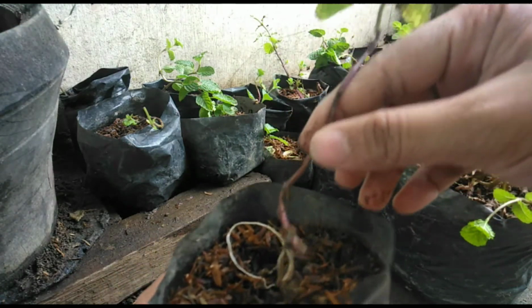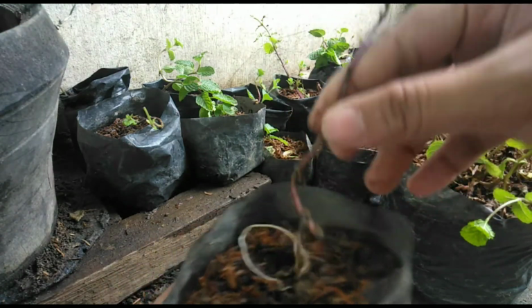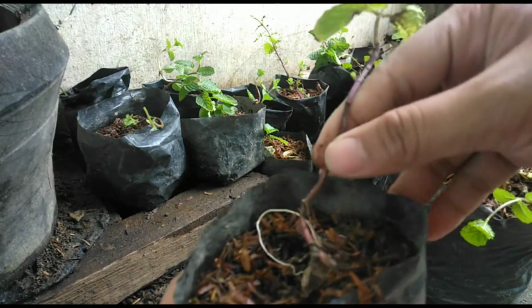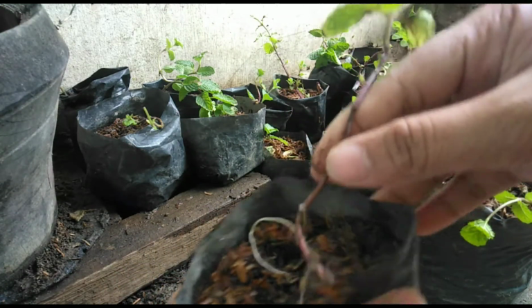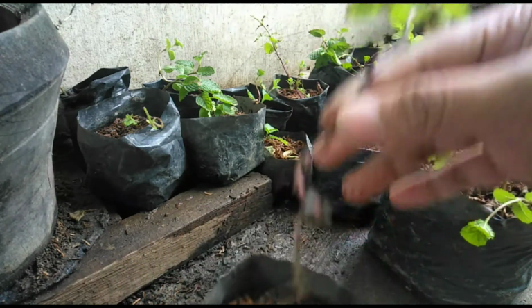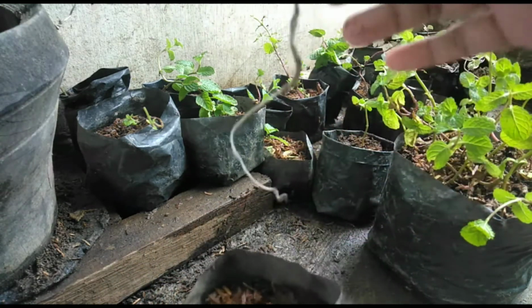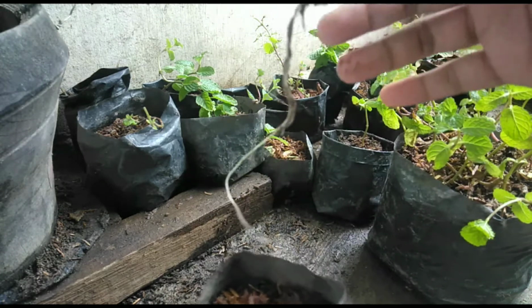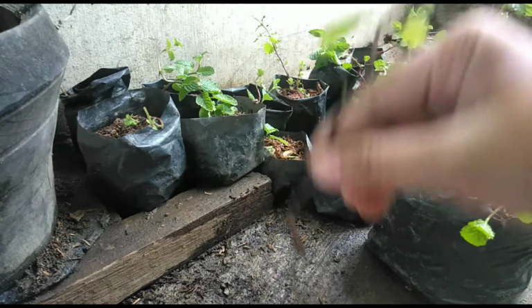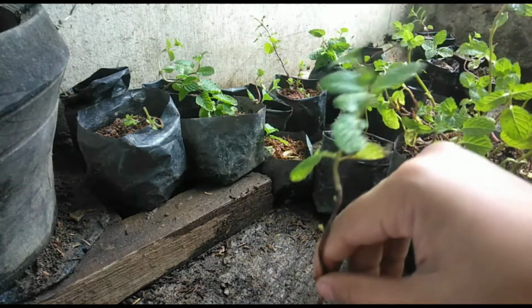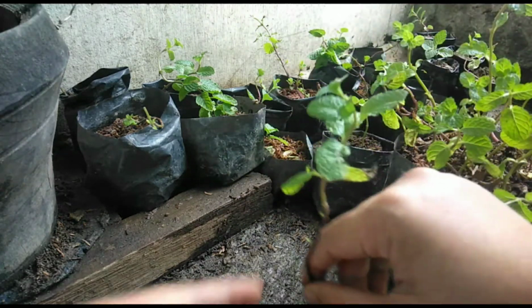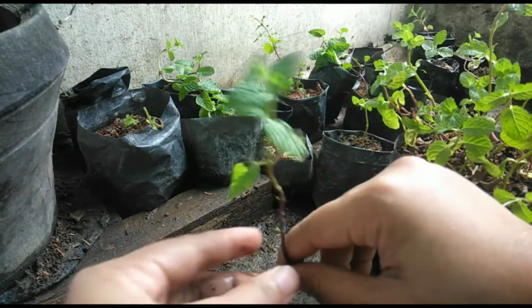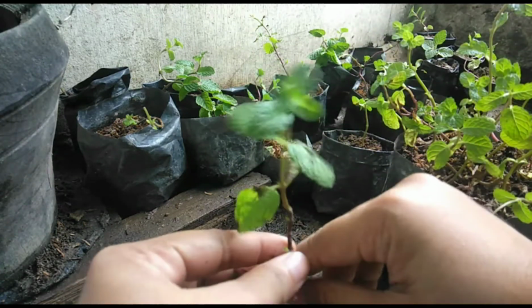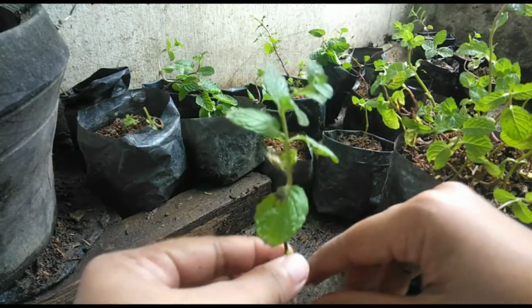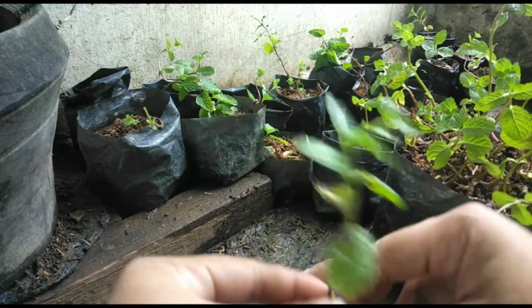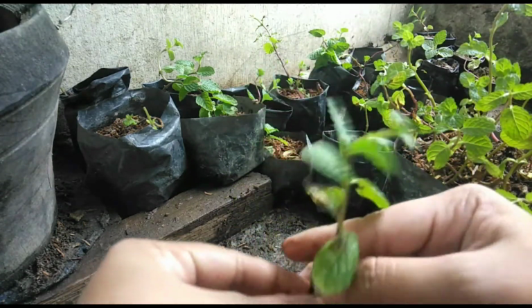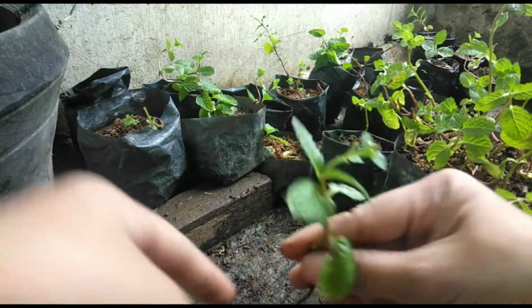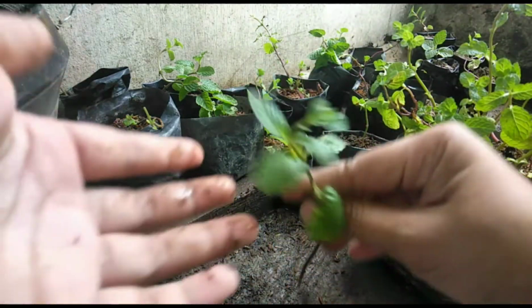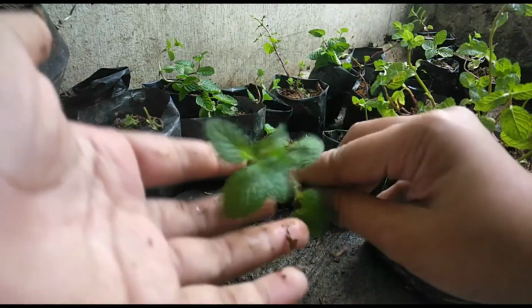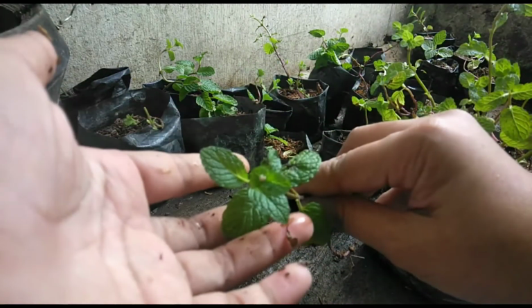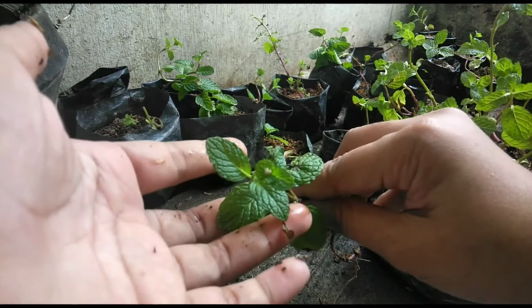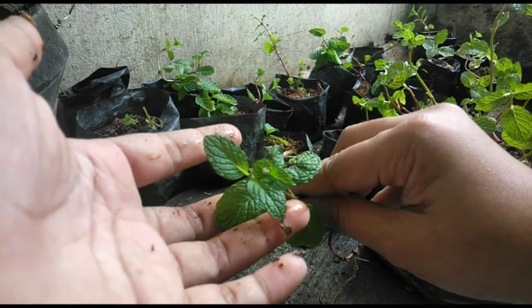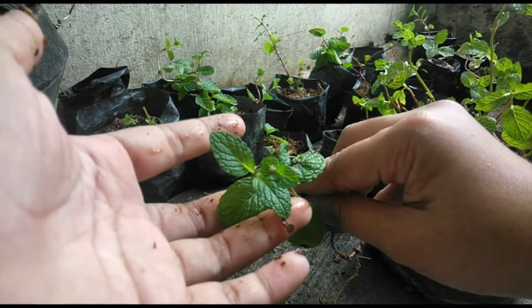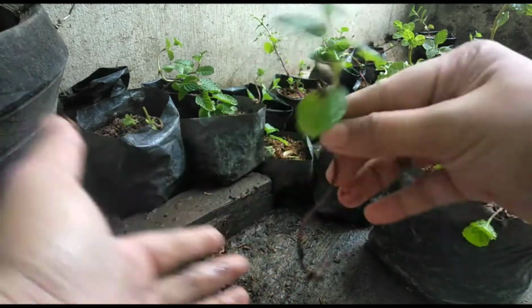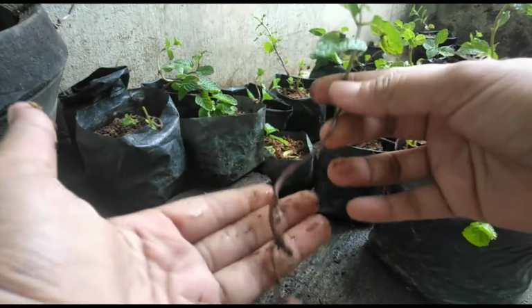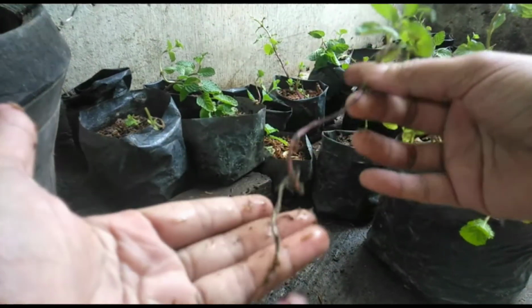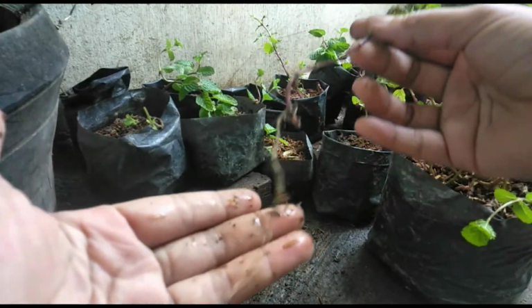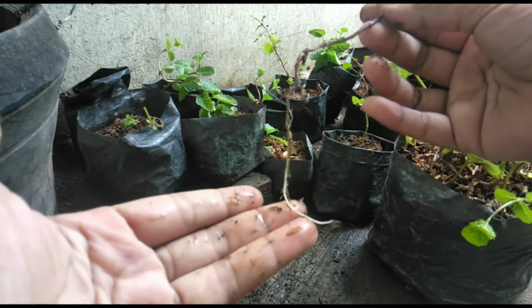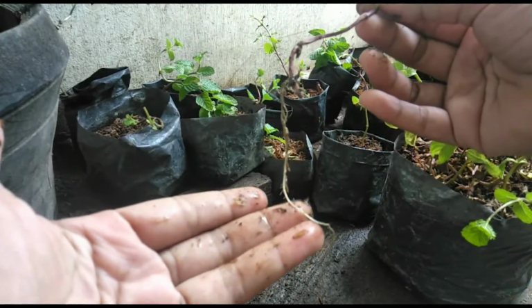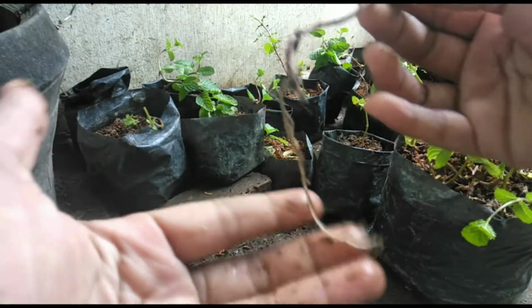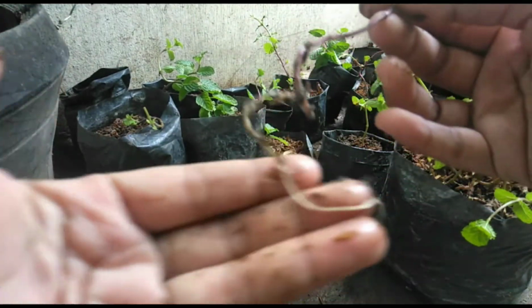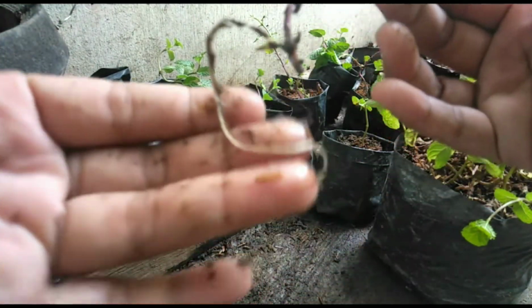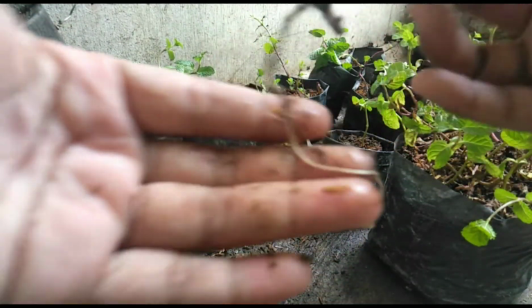Buhay na buhay talaga sya. Nakikita niyo yung mga leaves? Ayan, ang ganda. Itong banga-banga pa ng pepper.